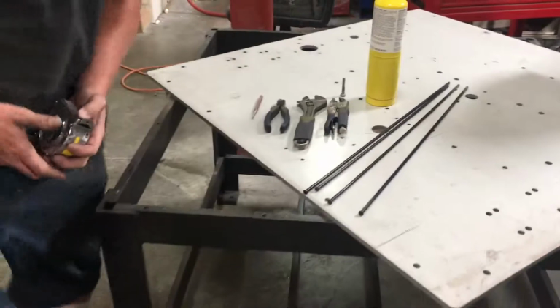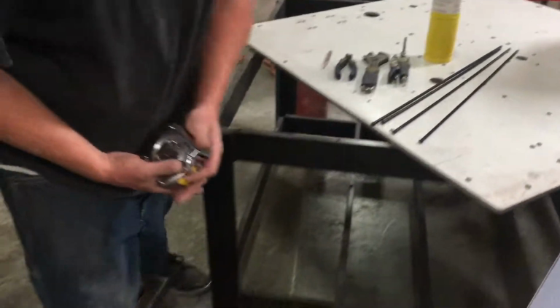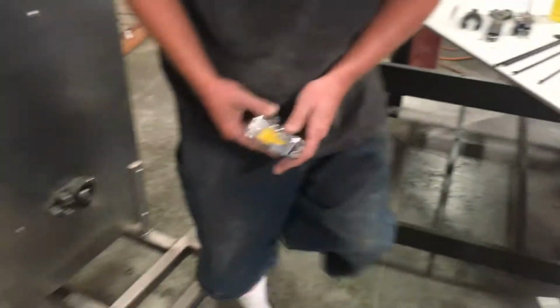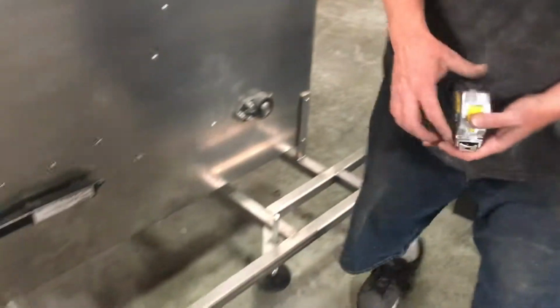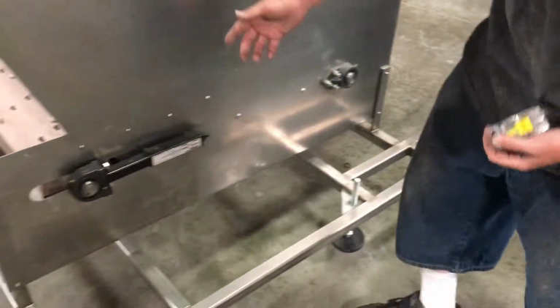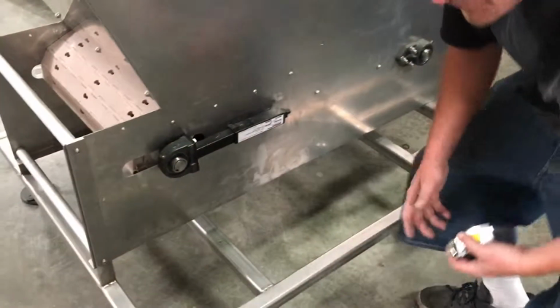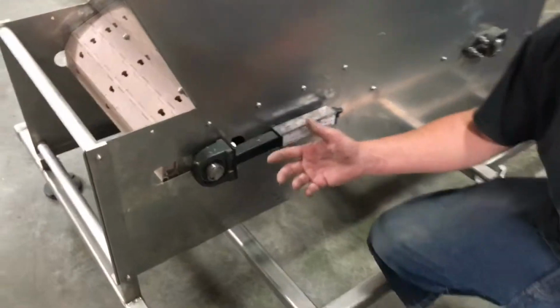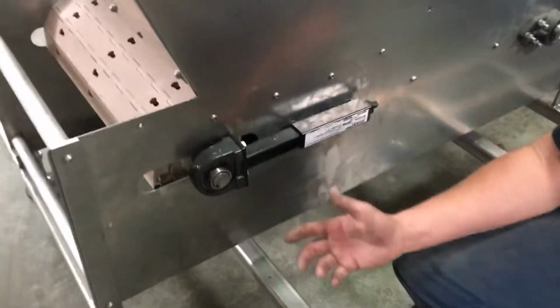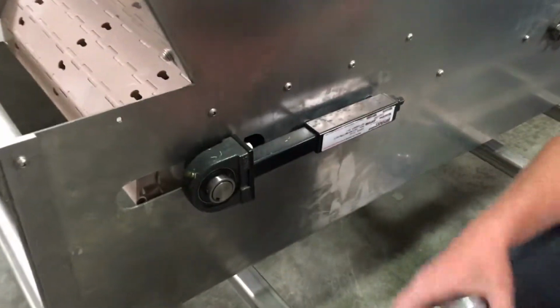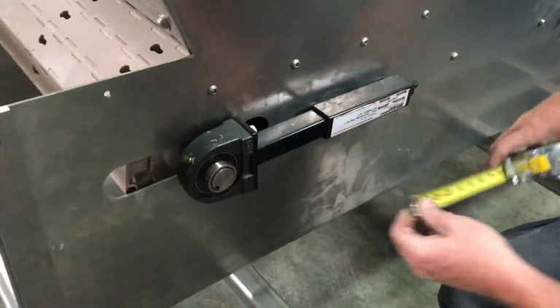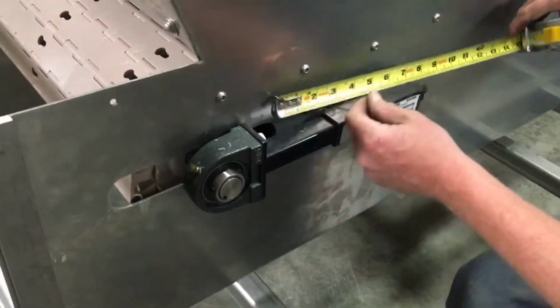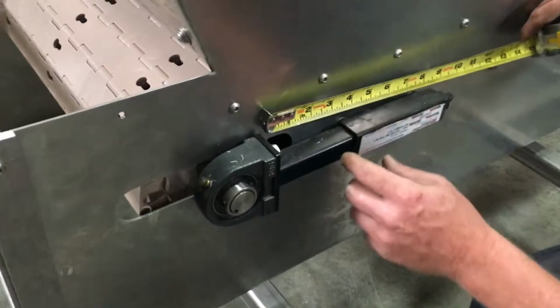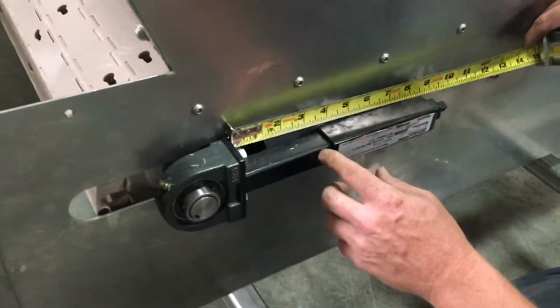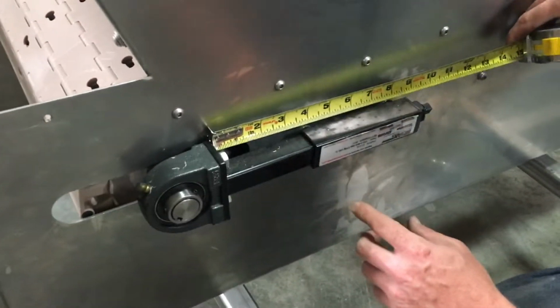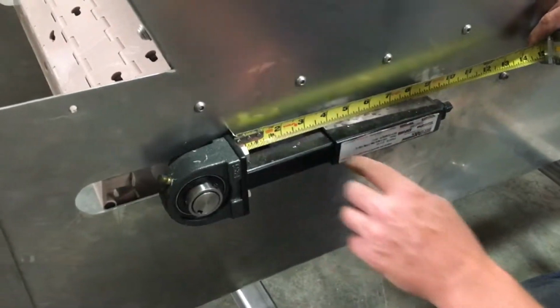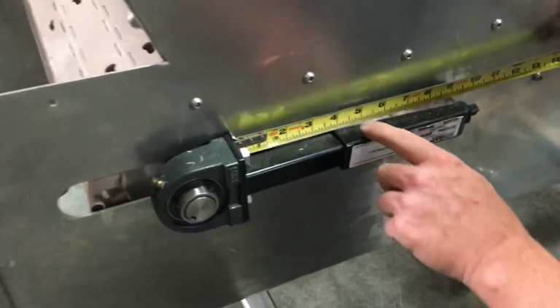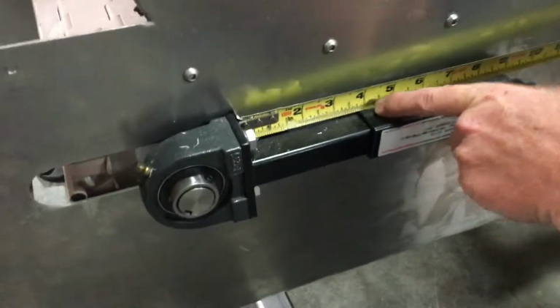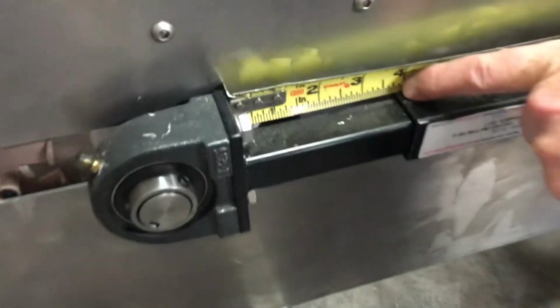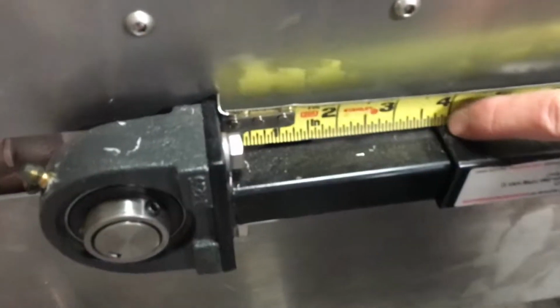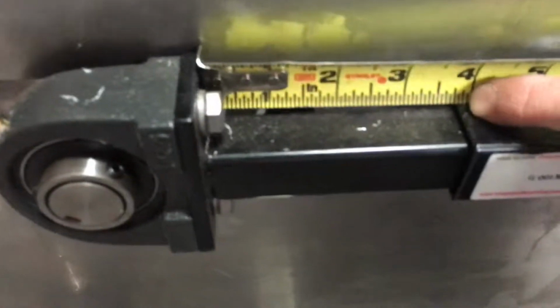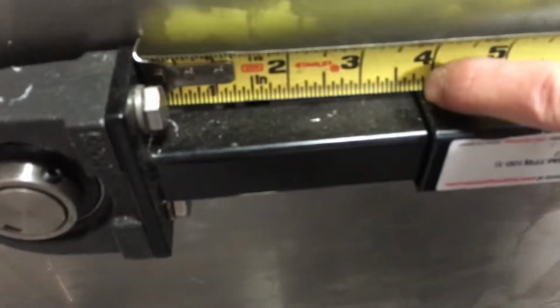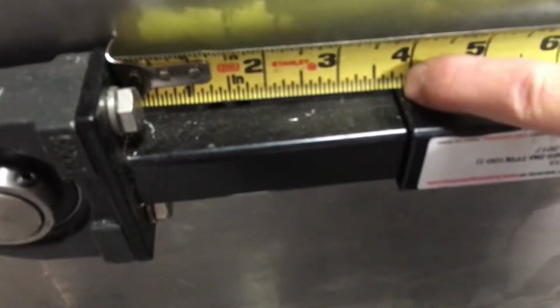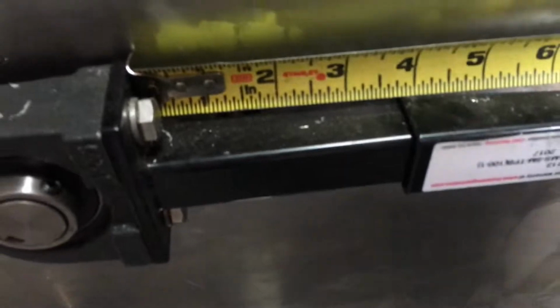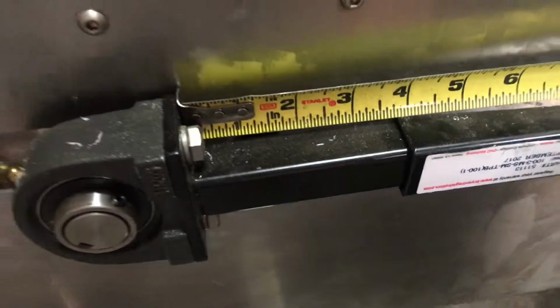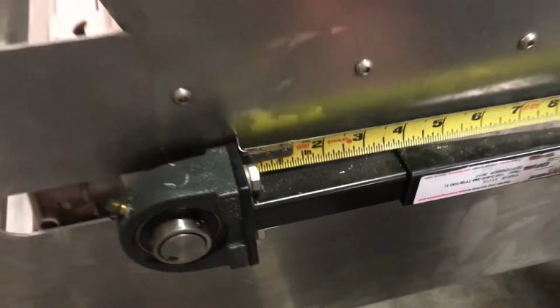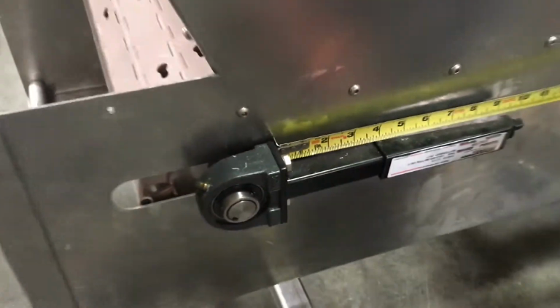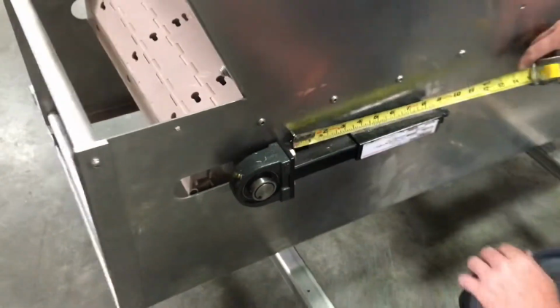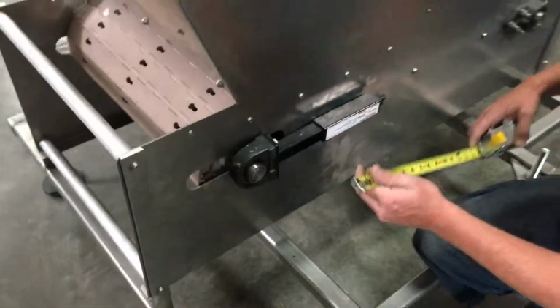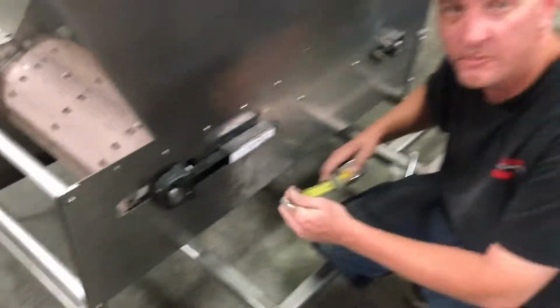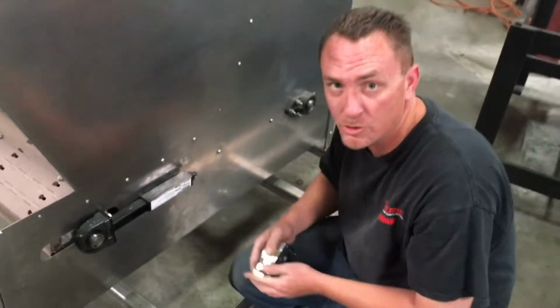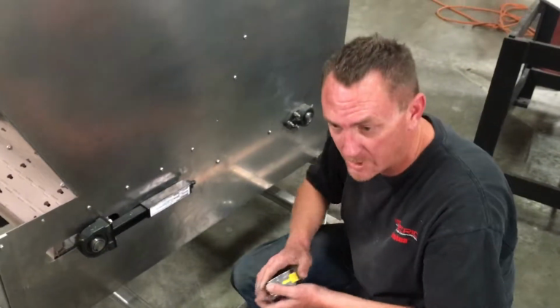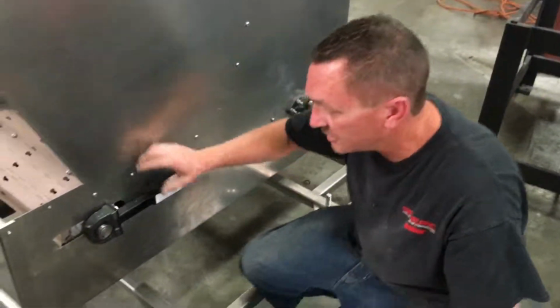When you are changing this, the first thing you're going to want to do is measure from the inside of the black piece to right here on this edge, and make sure that they are even when you put them back together.